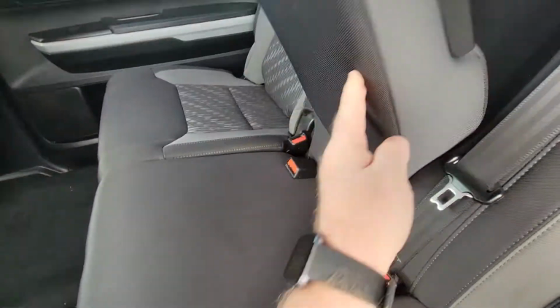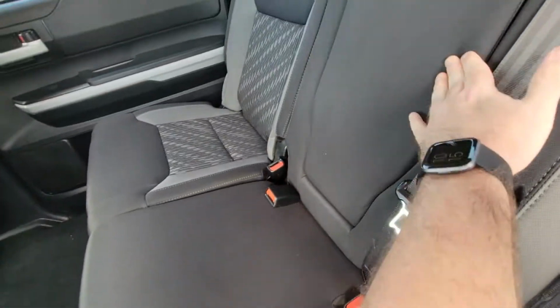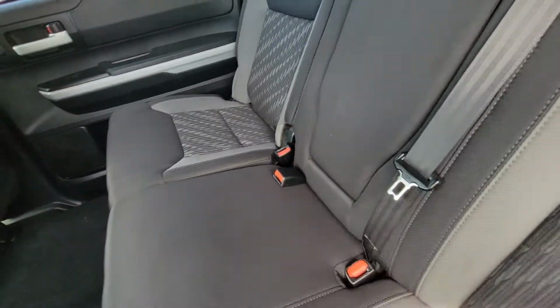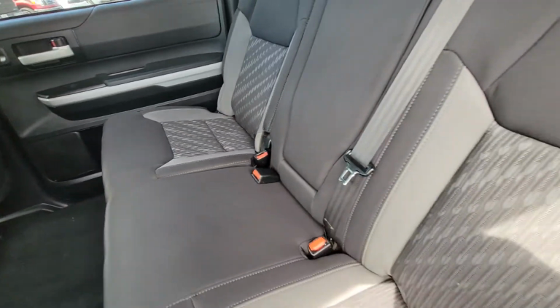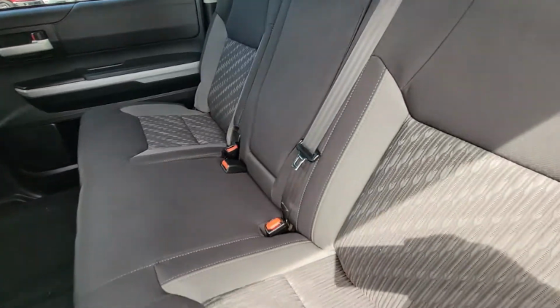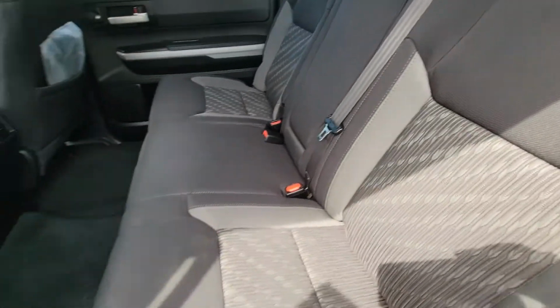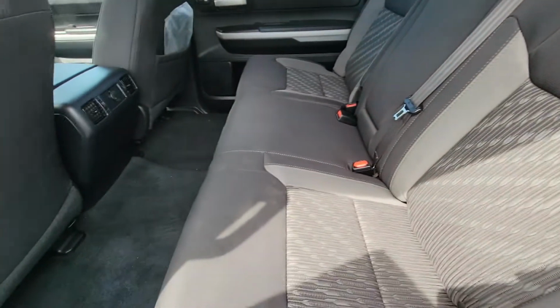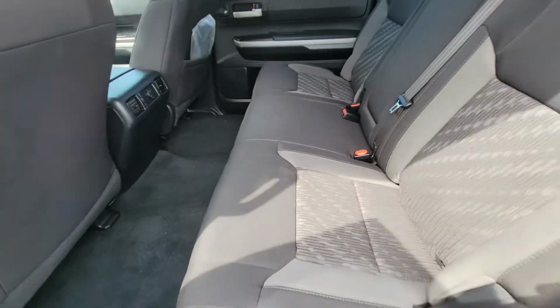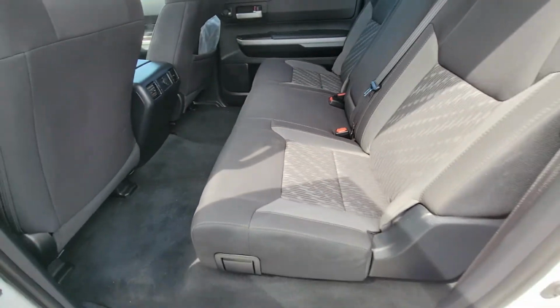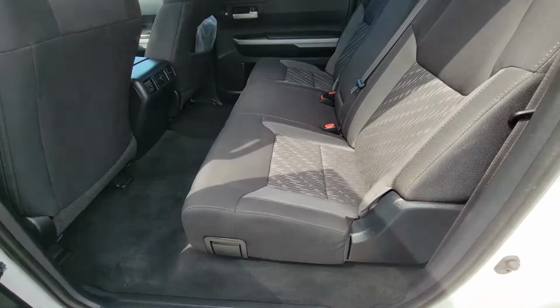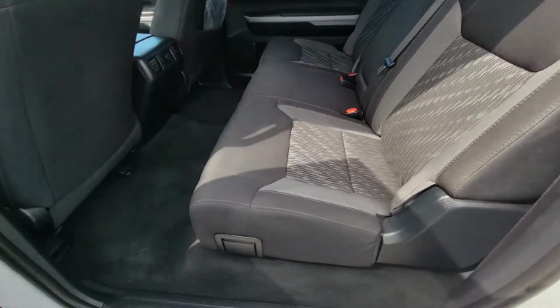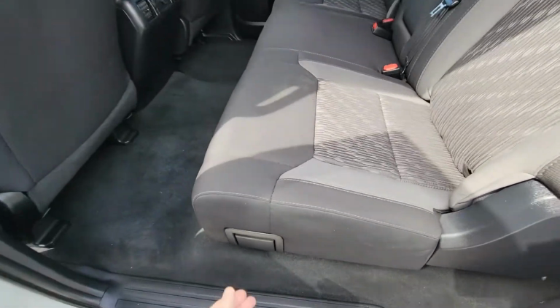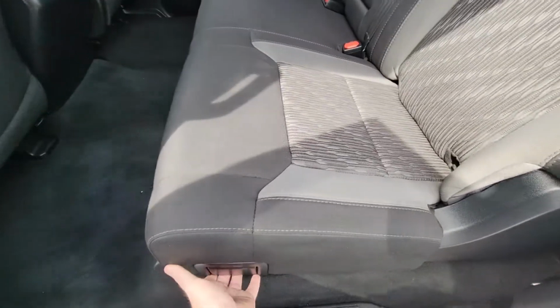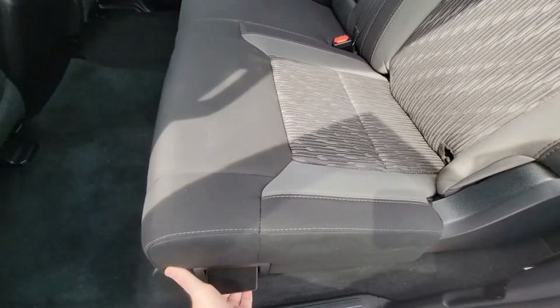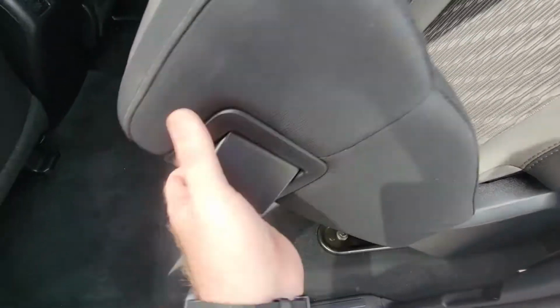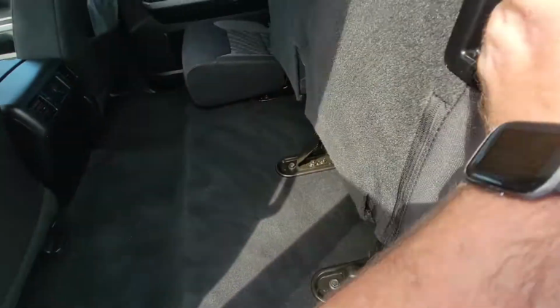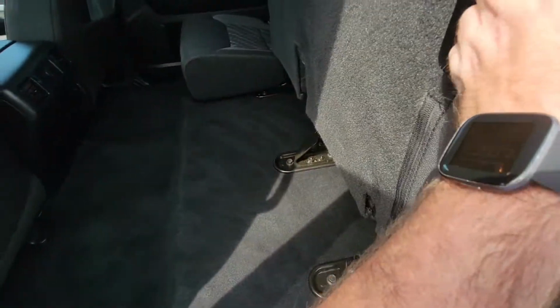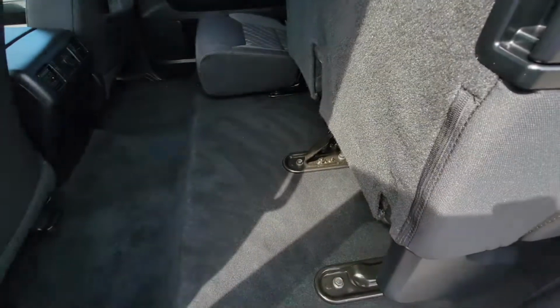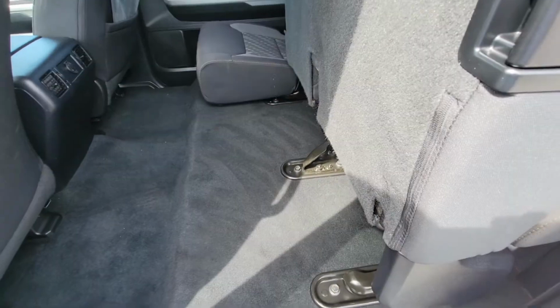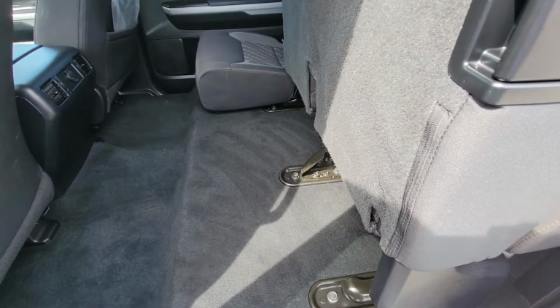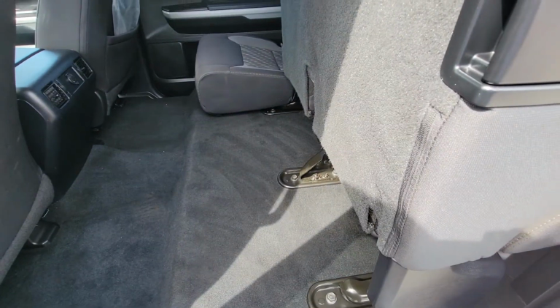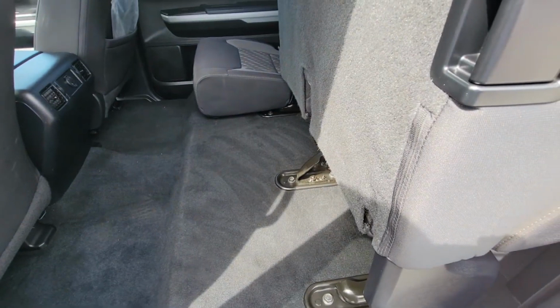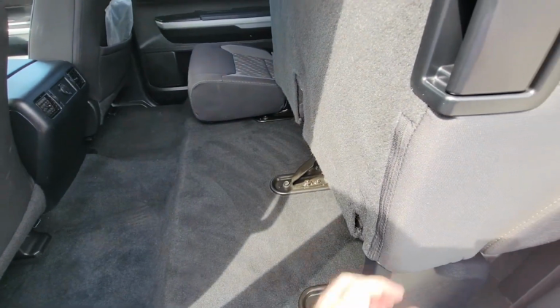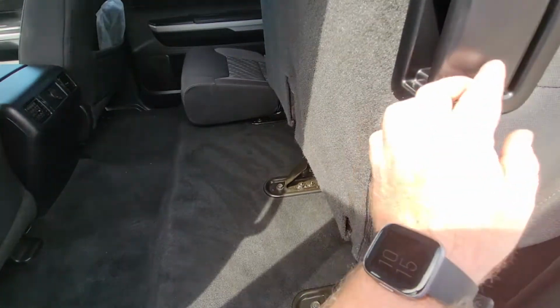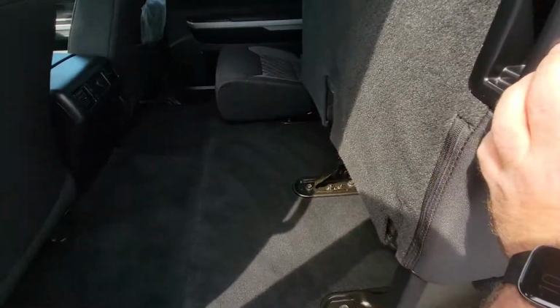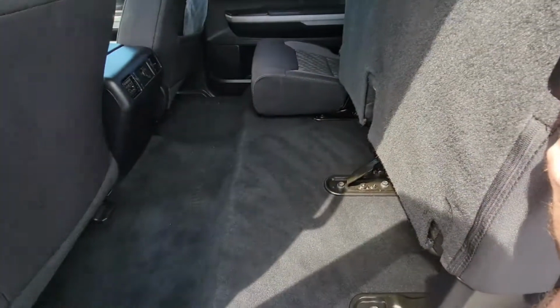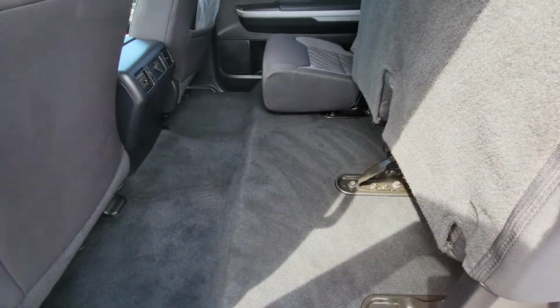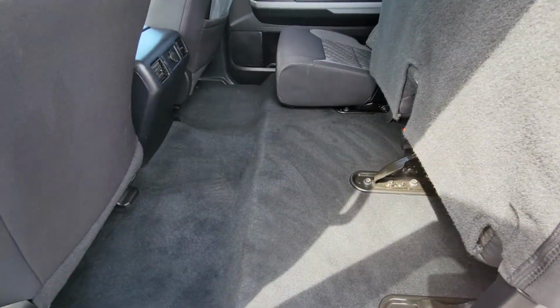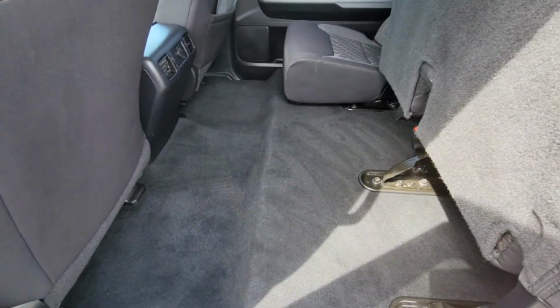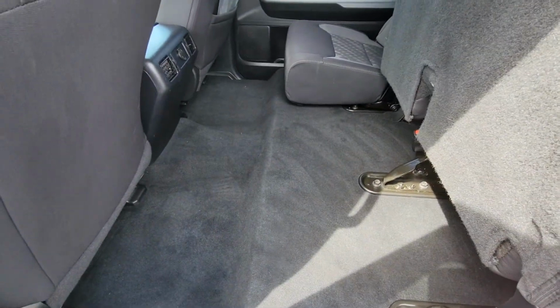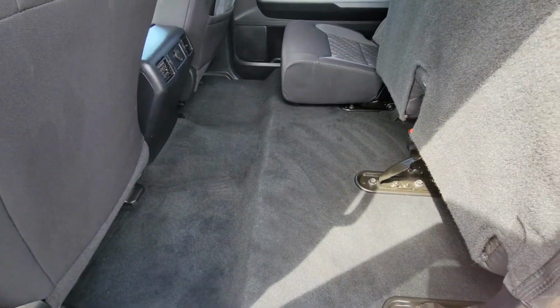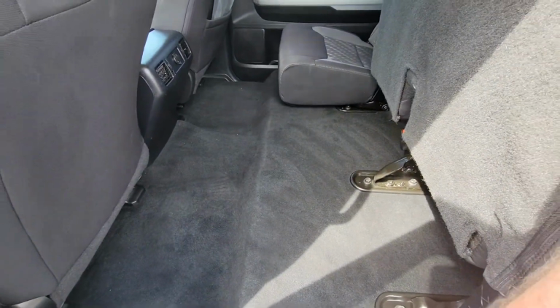There's some cup holders in the armrest. It's just in excellent shape. Down here, it's got the 60-40 split. Look at all that cargo space. It's awesome.